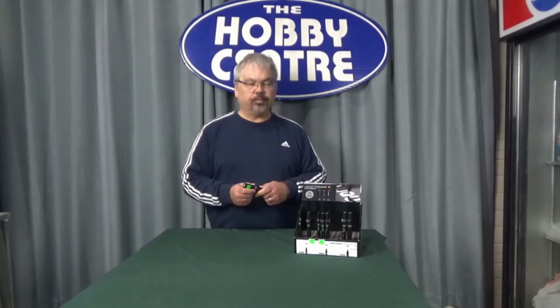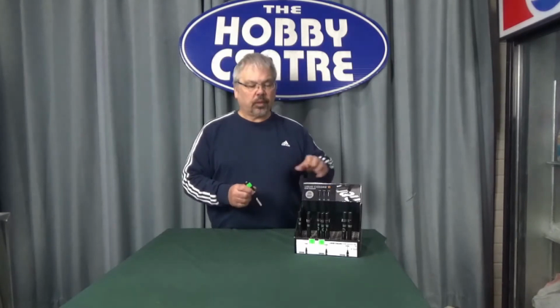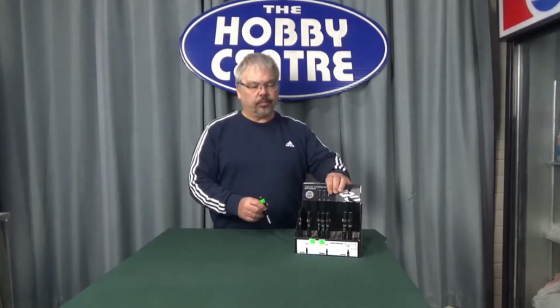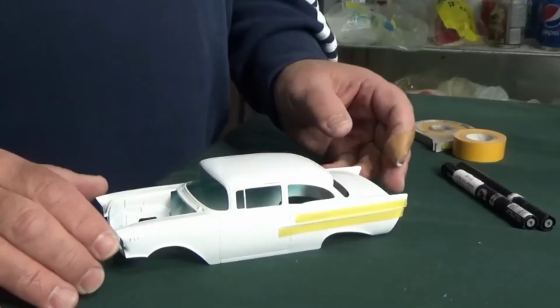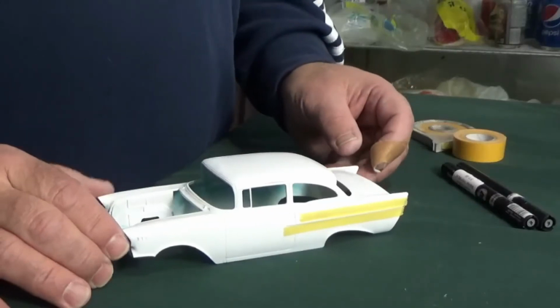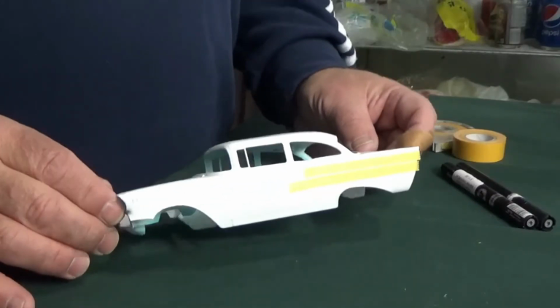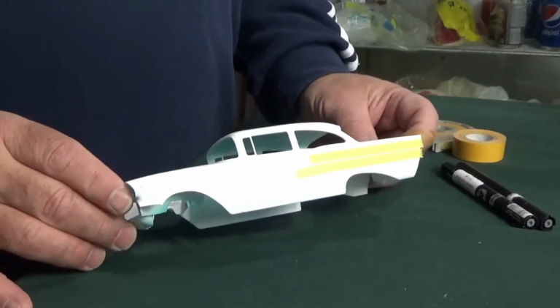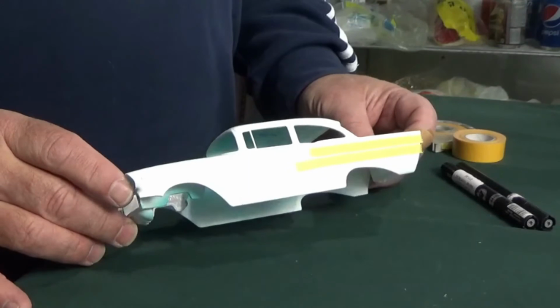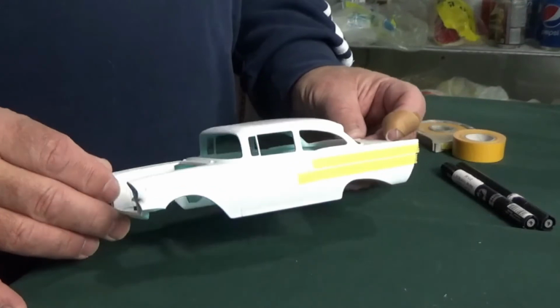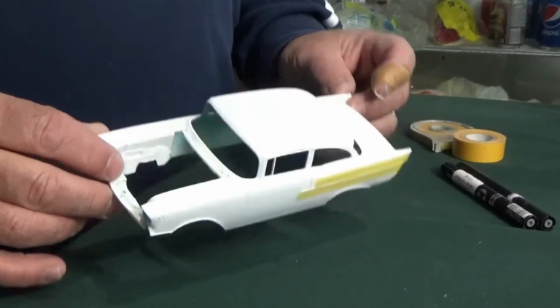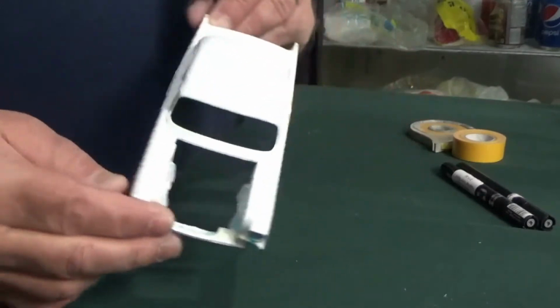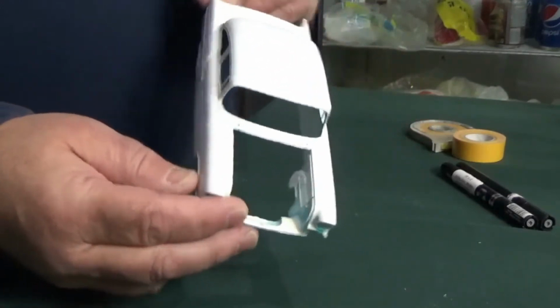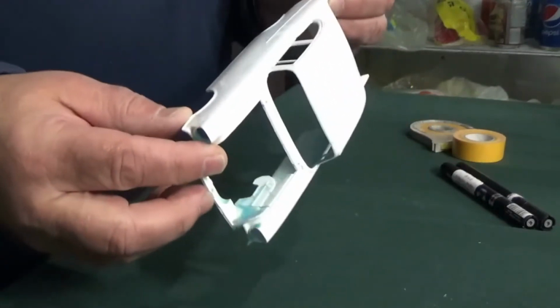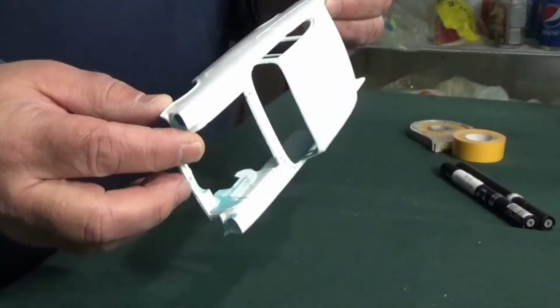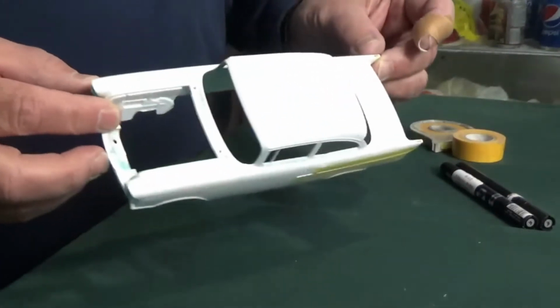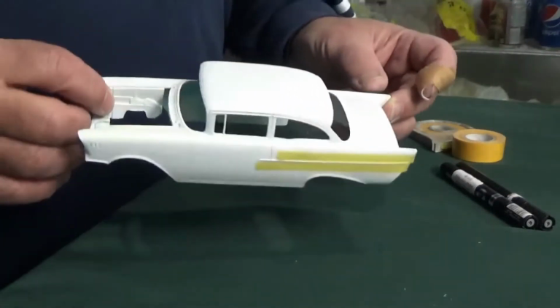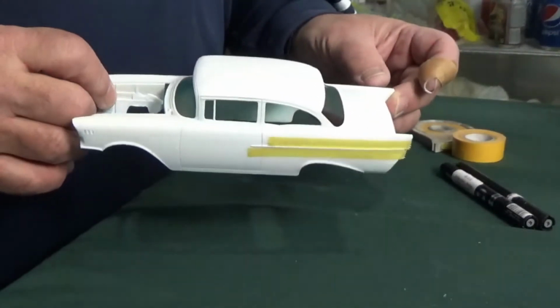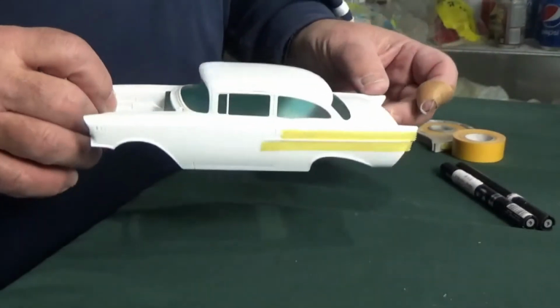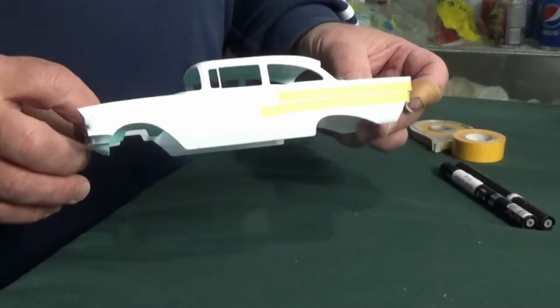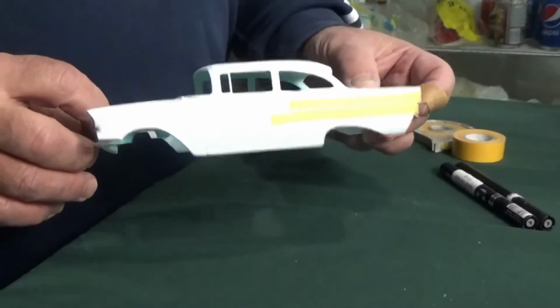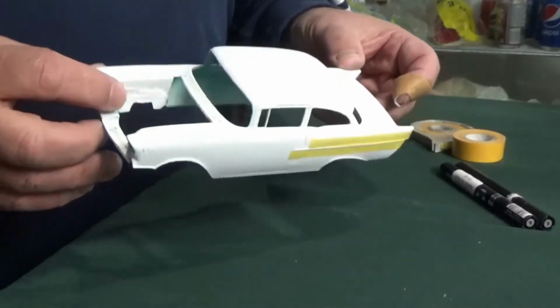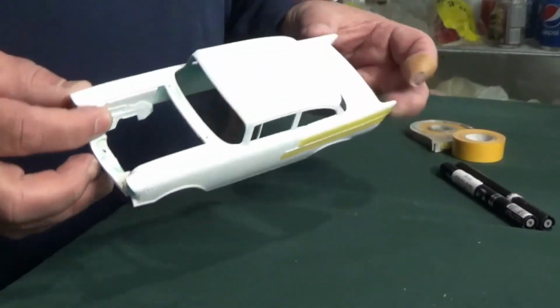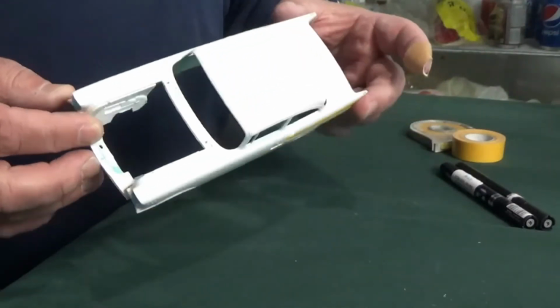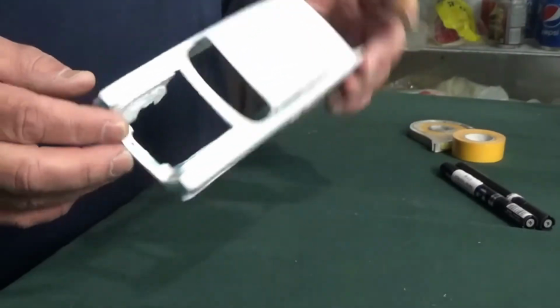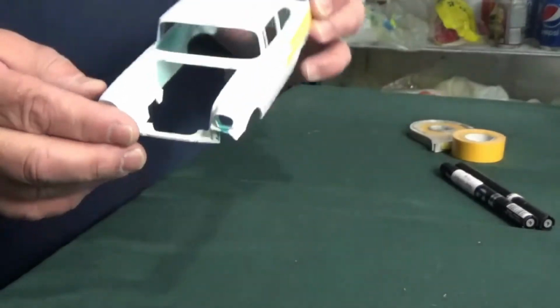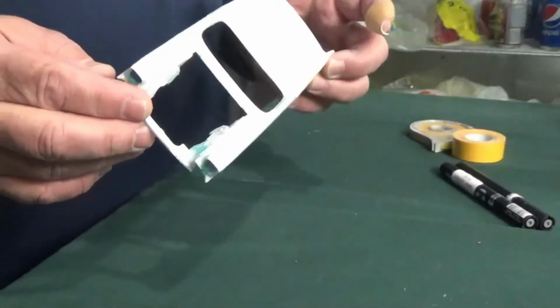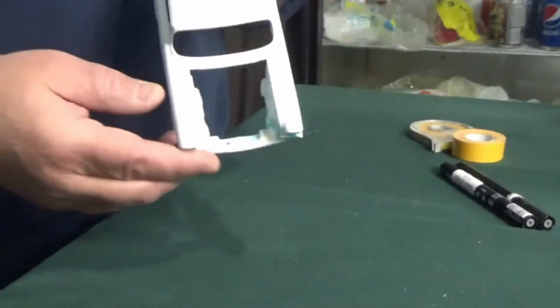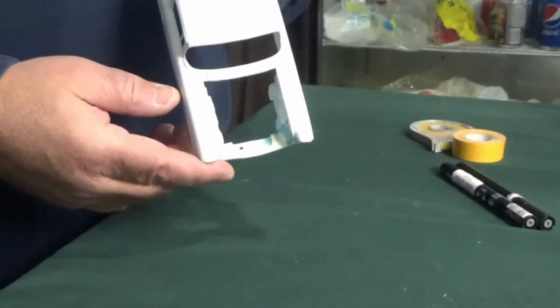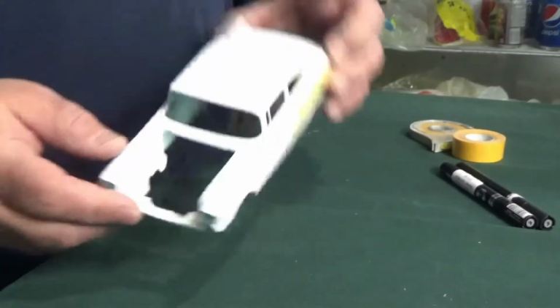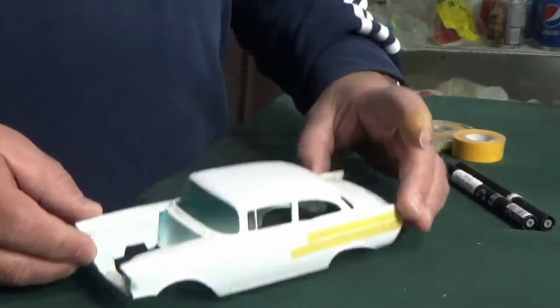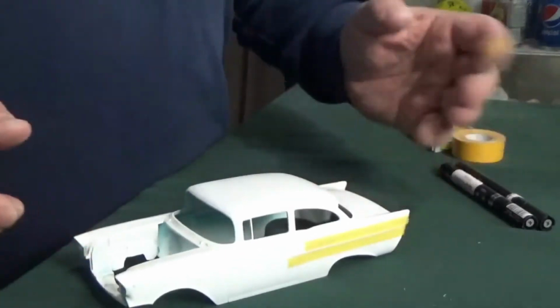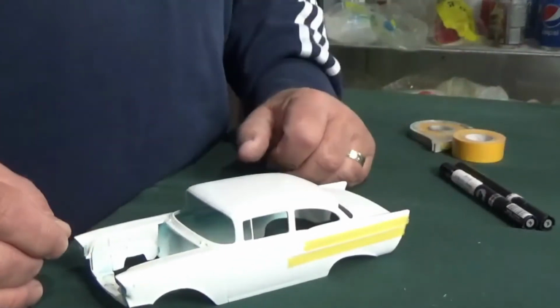For my little demonstration I have an old model body of a '57 Chevy that I never finished. I actually painted it badly, stripped it down, always meaning to get back to it and just never did.